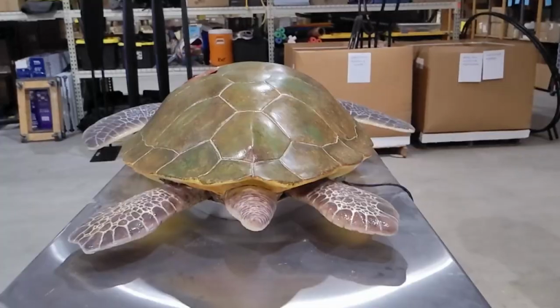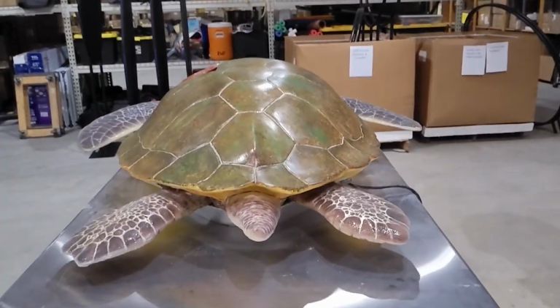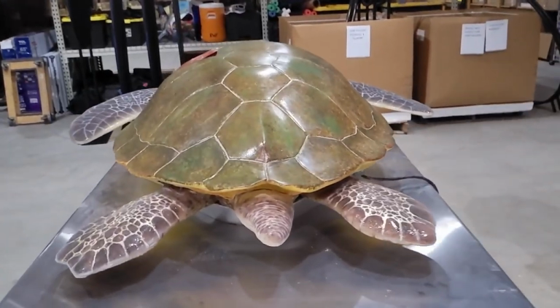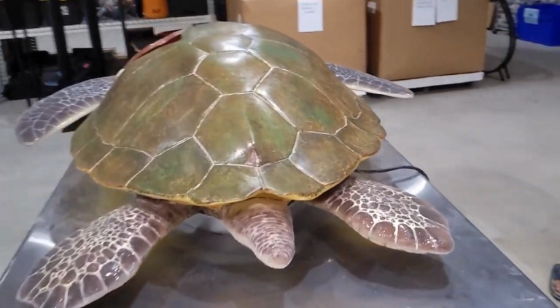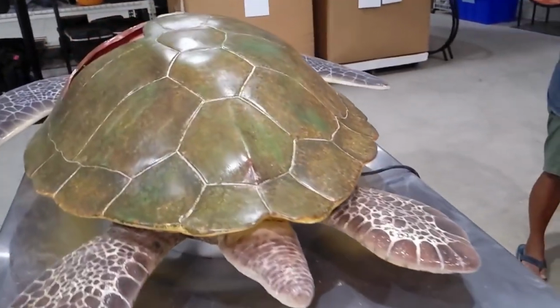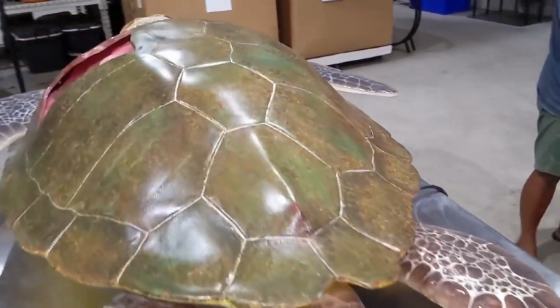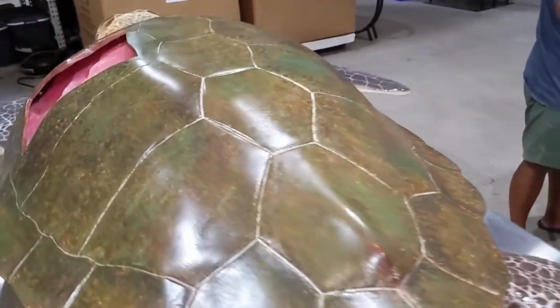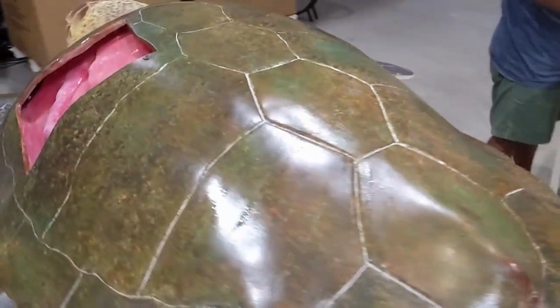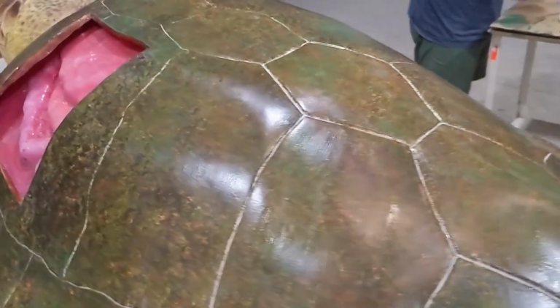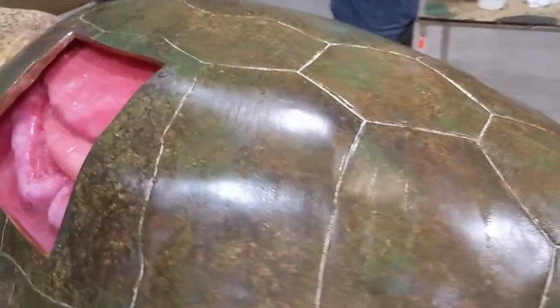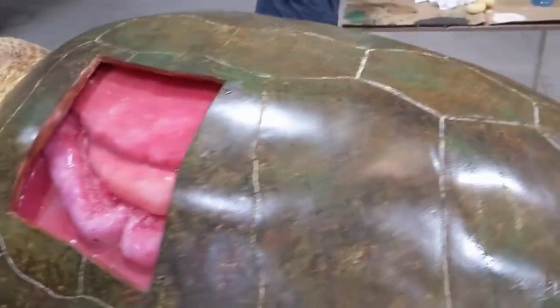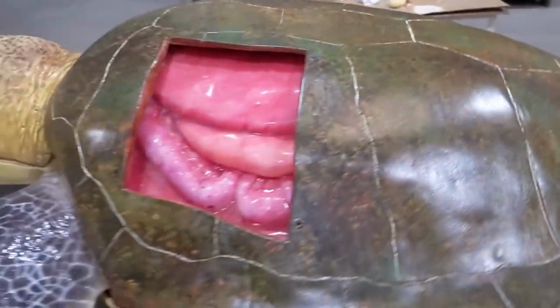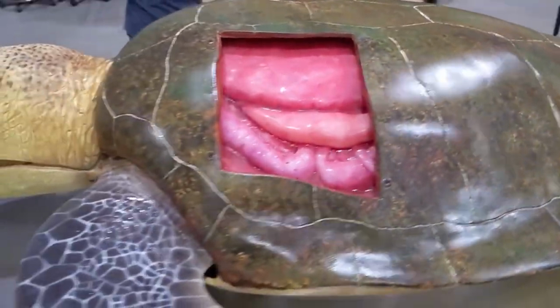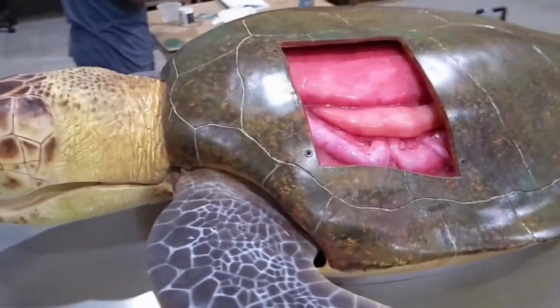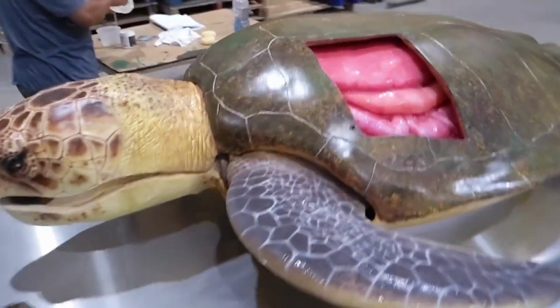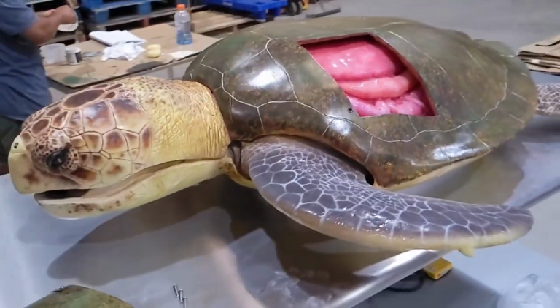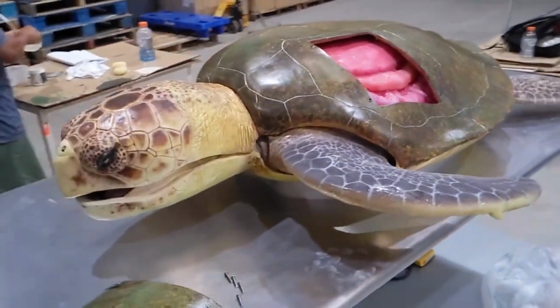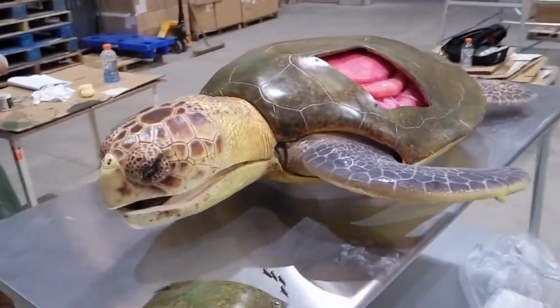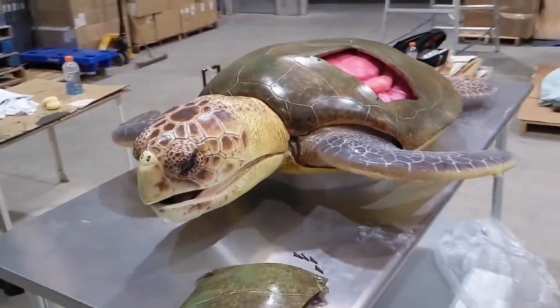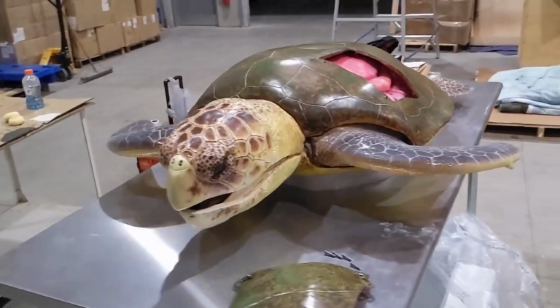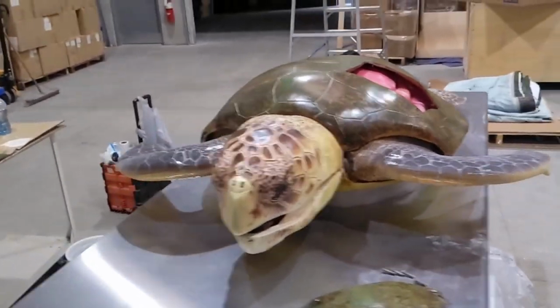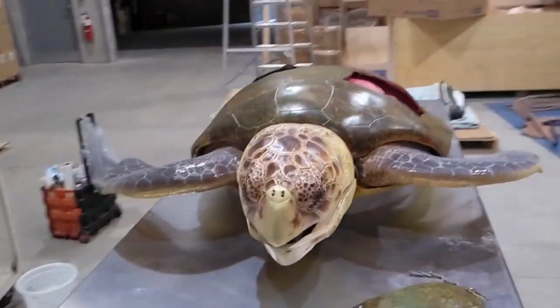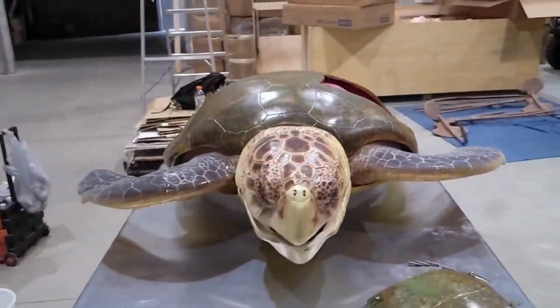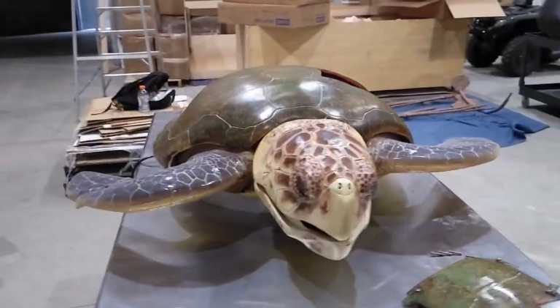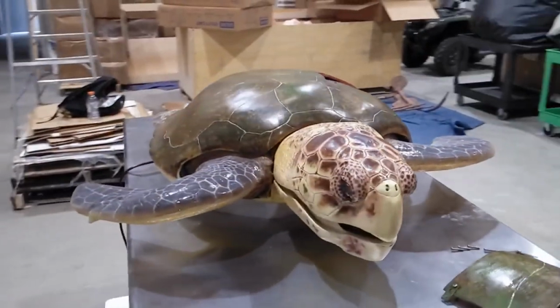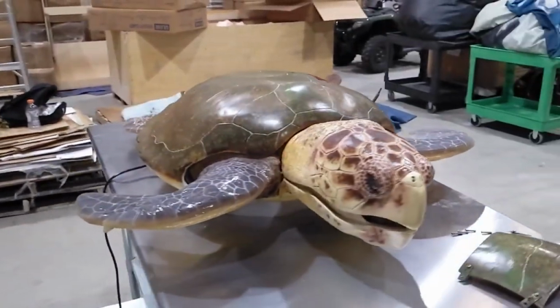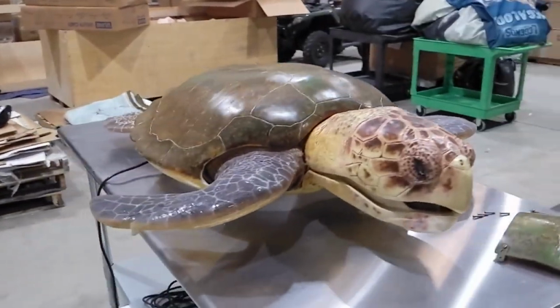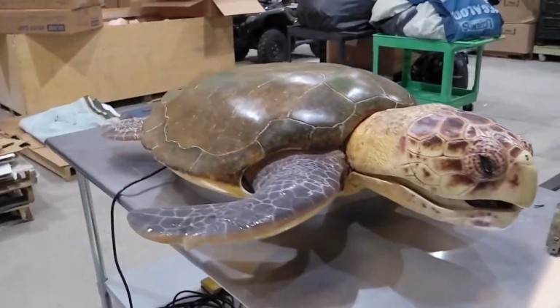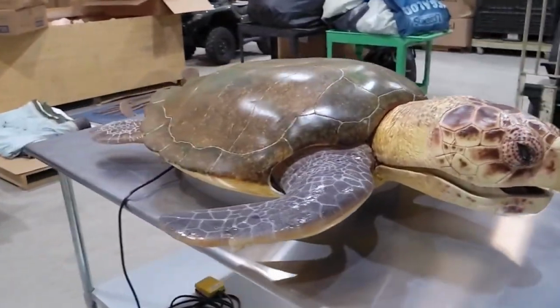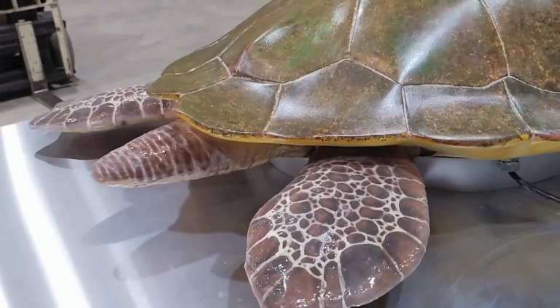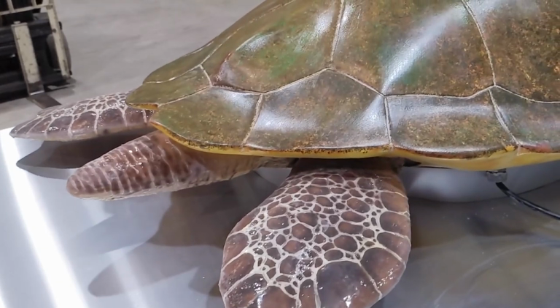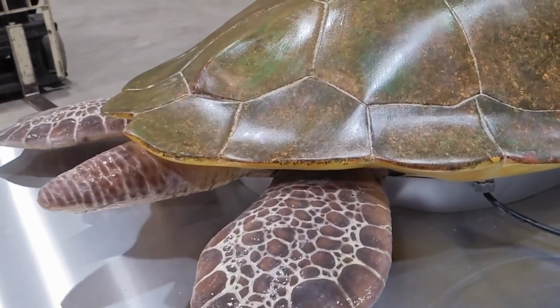The last step in the process was to apply the protective coating. Since so many visitors to the aquarium will have access to touch the turtle, we wanted to use something that will last. We applied several coats of polyurethane to give it a nice solid surface.